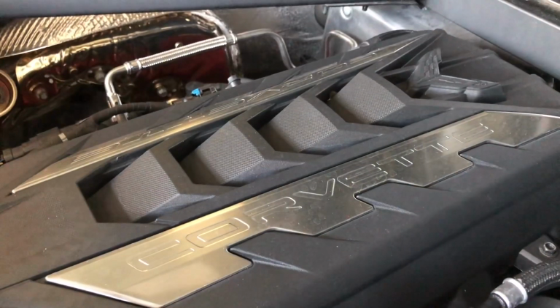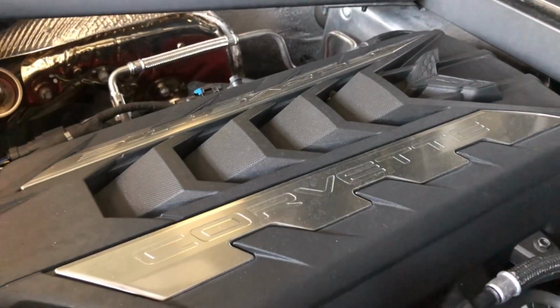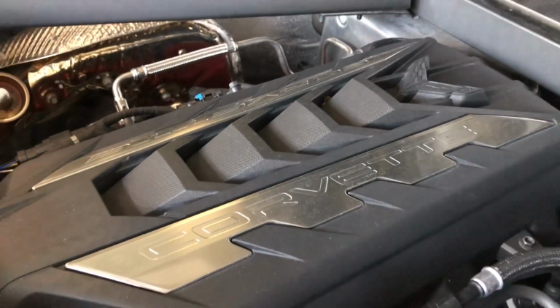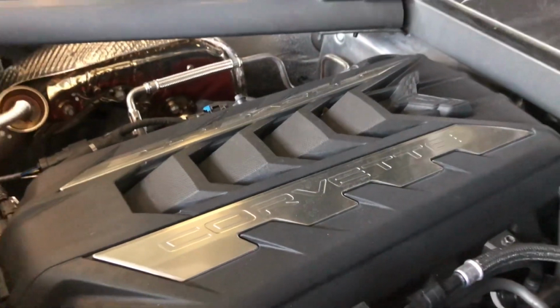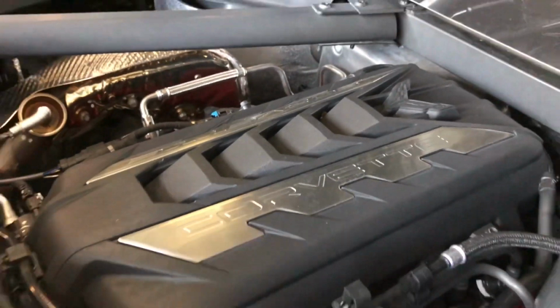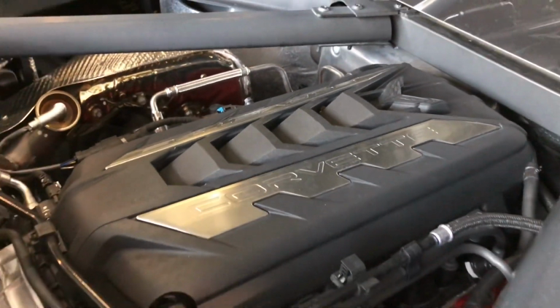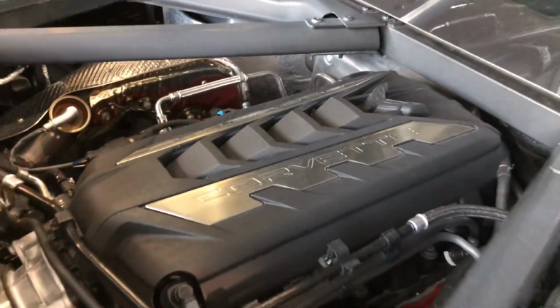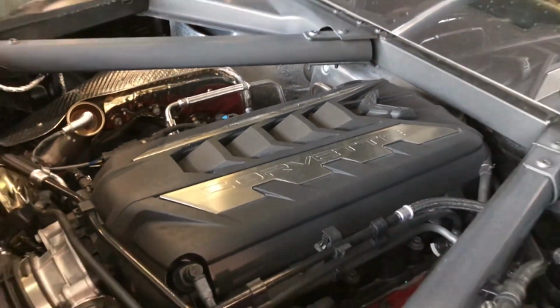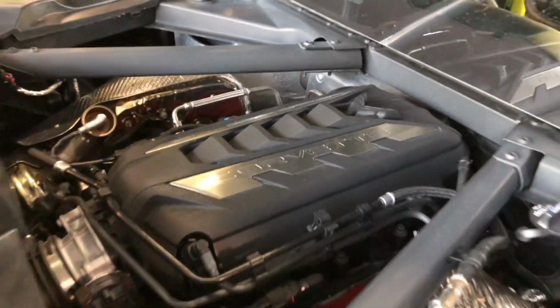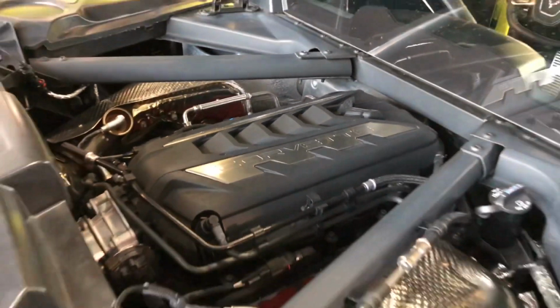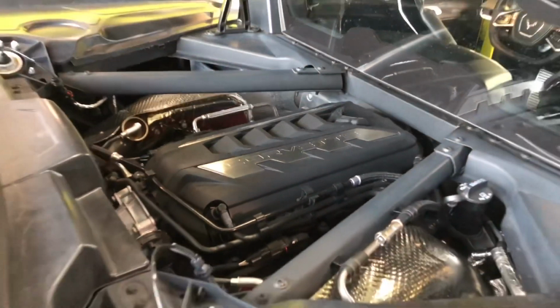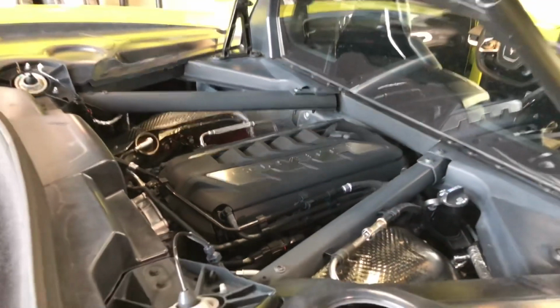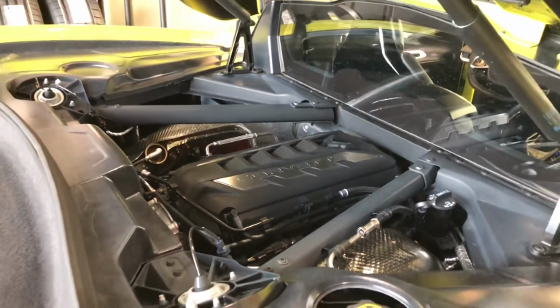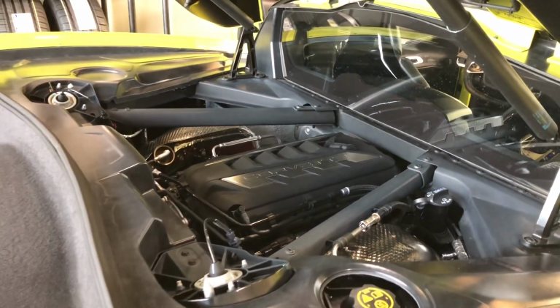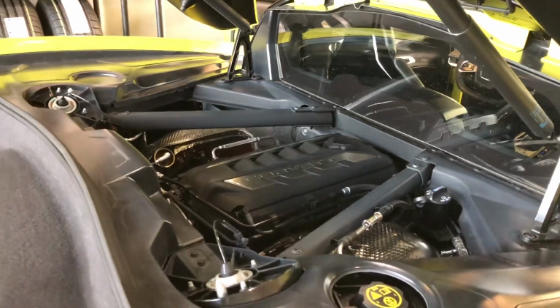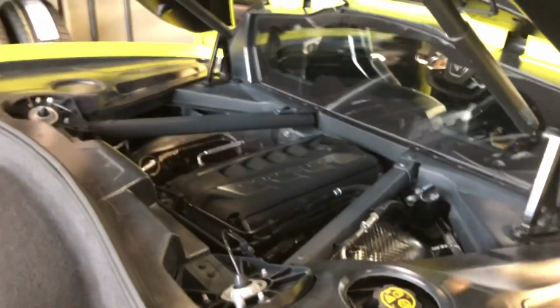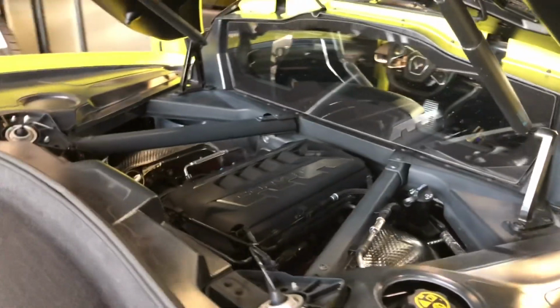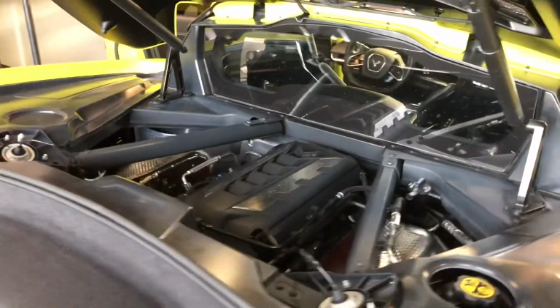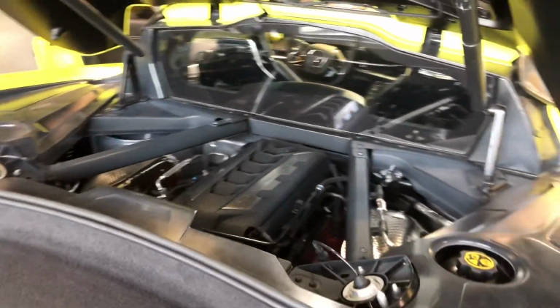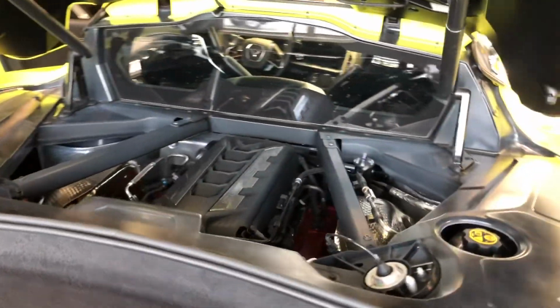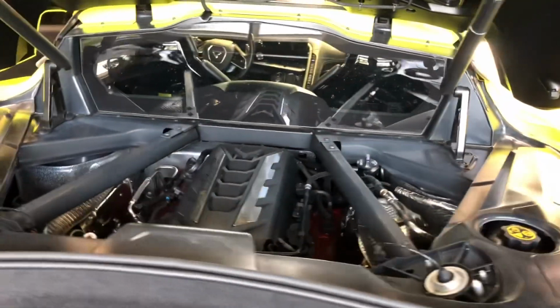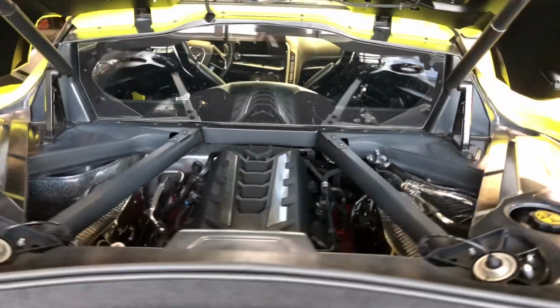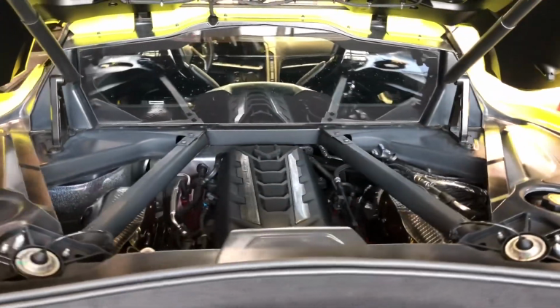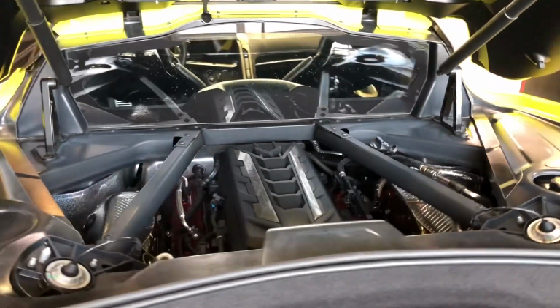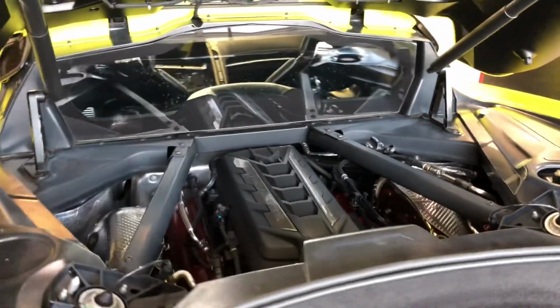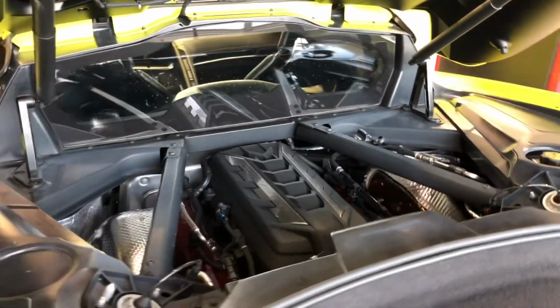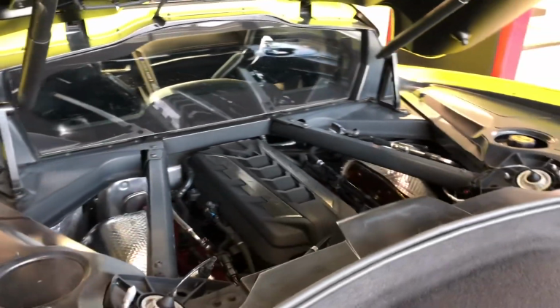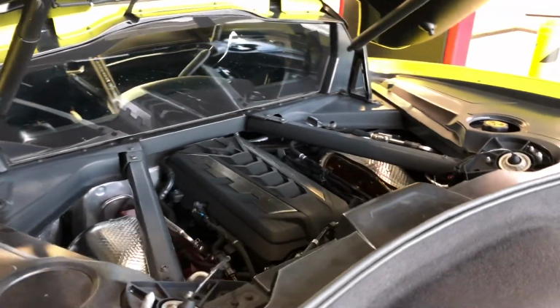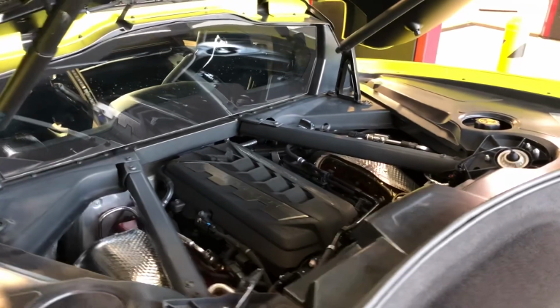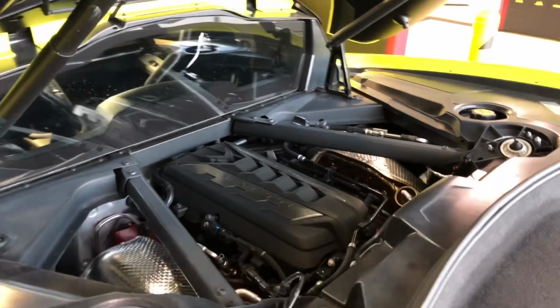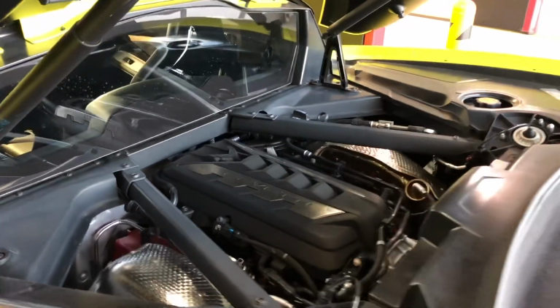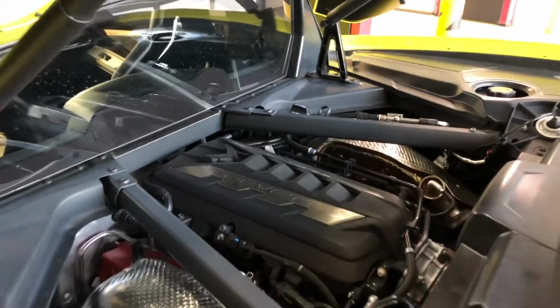6.2 liter V8 with 8-speed dual-clutch transmission. All right, let's crank it up.